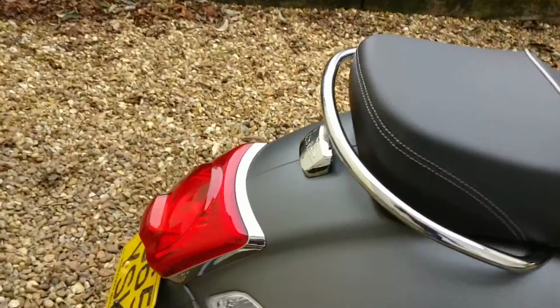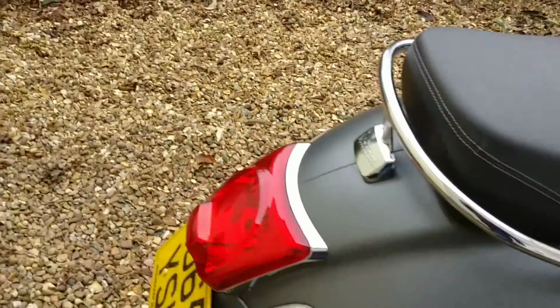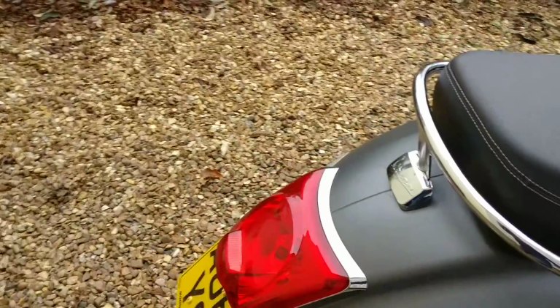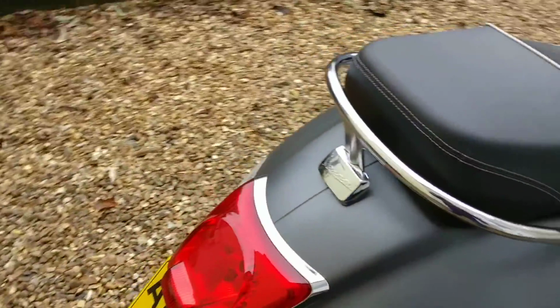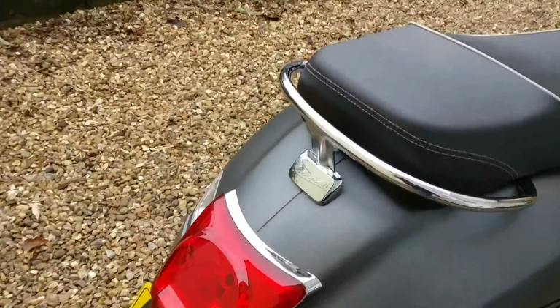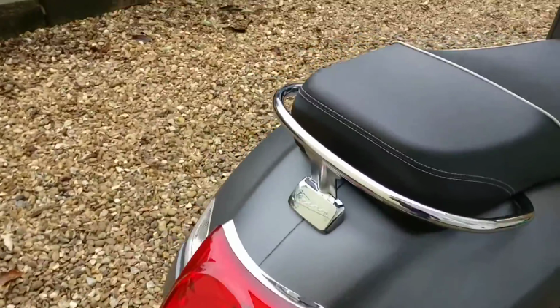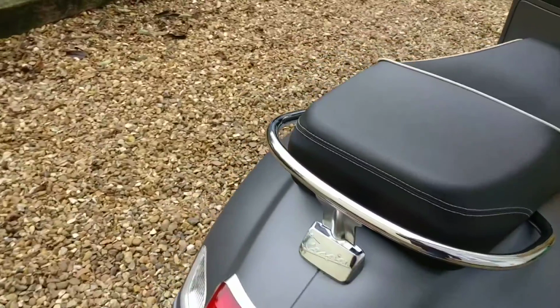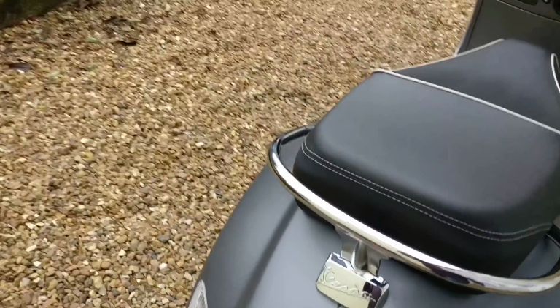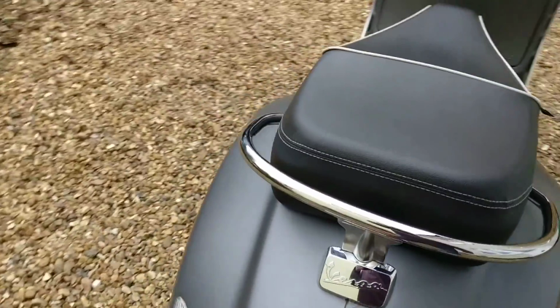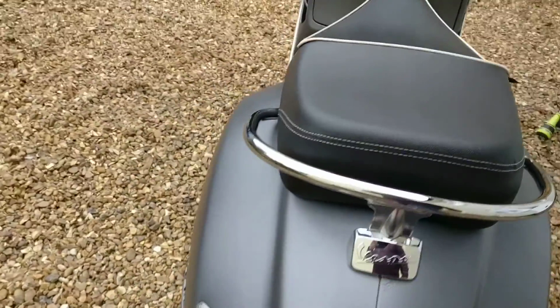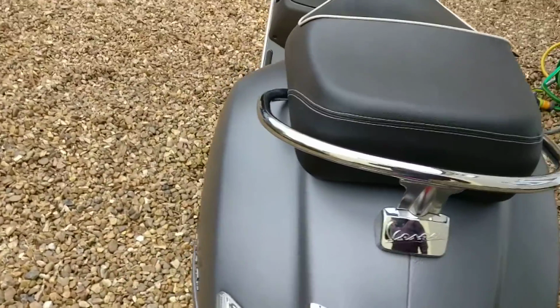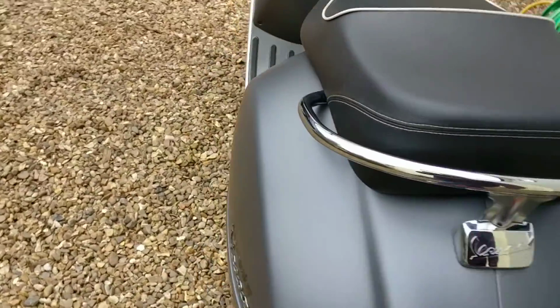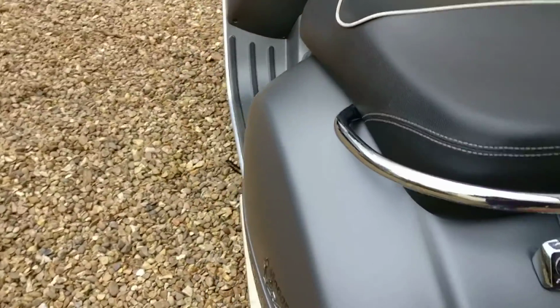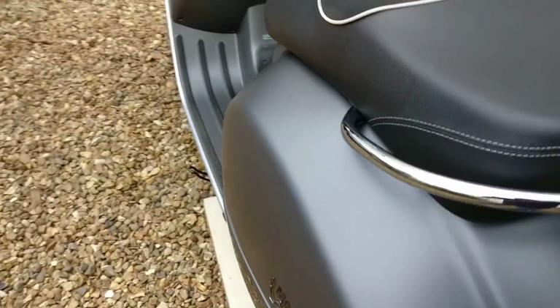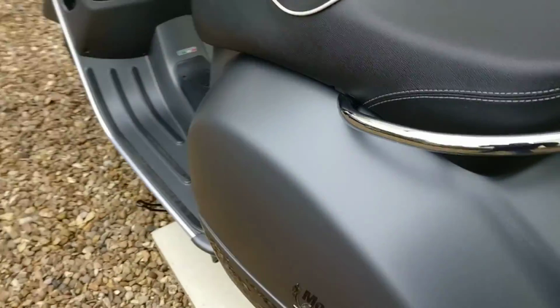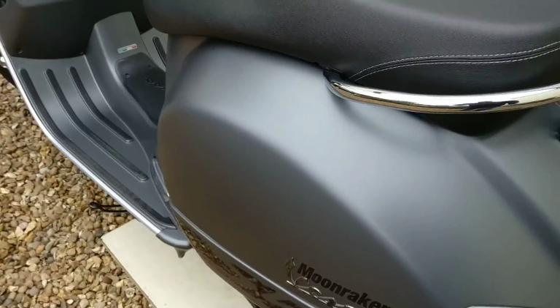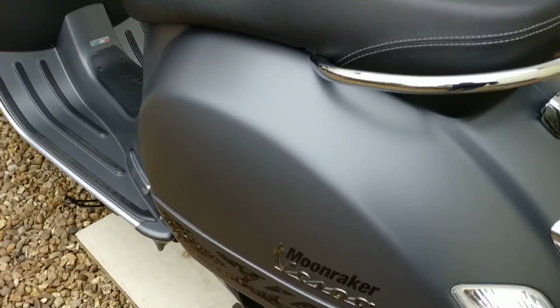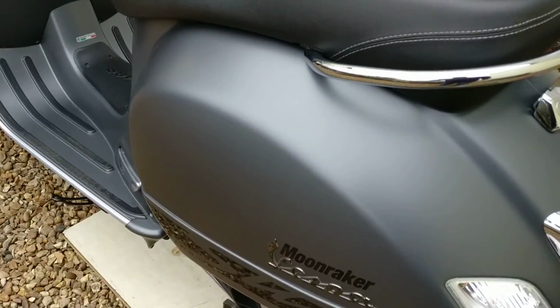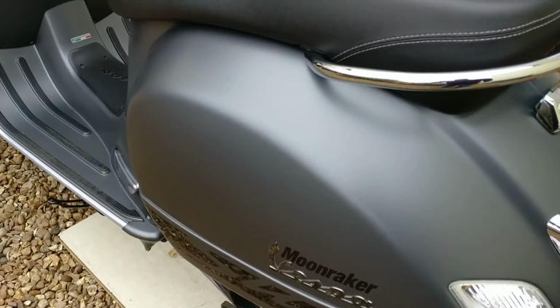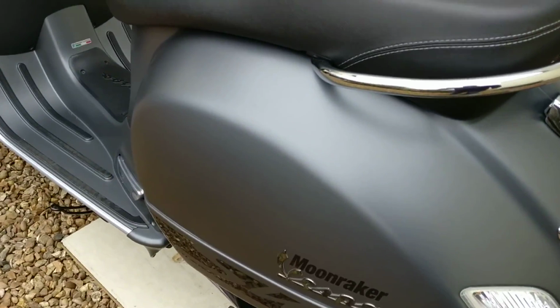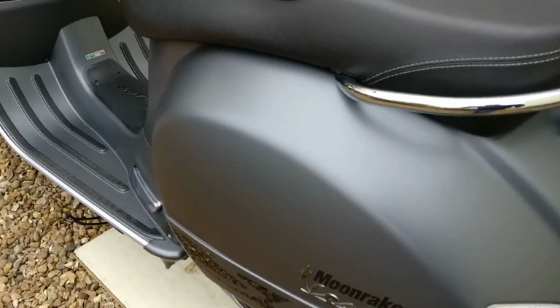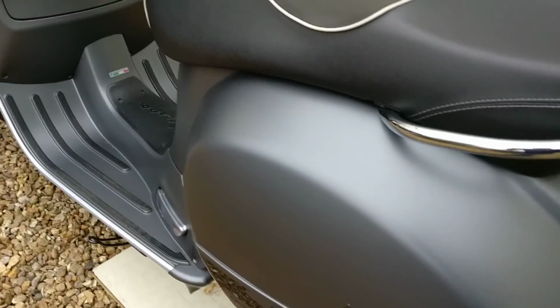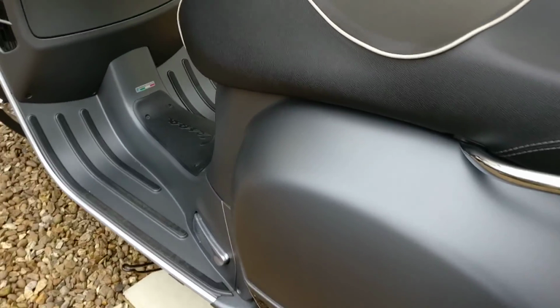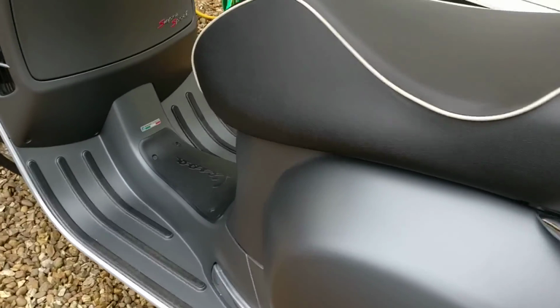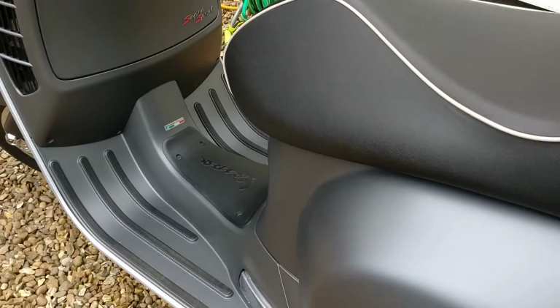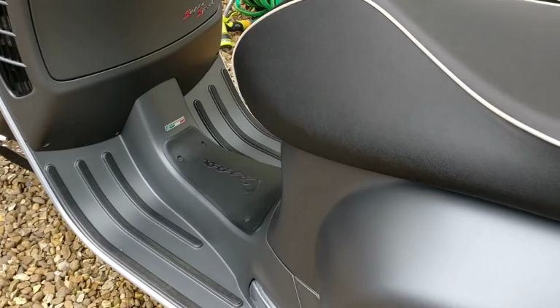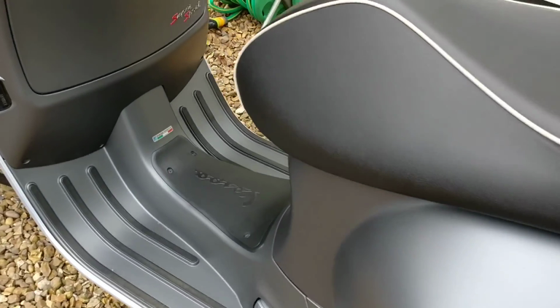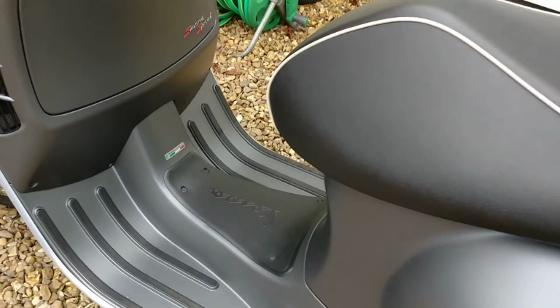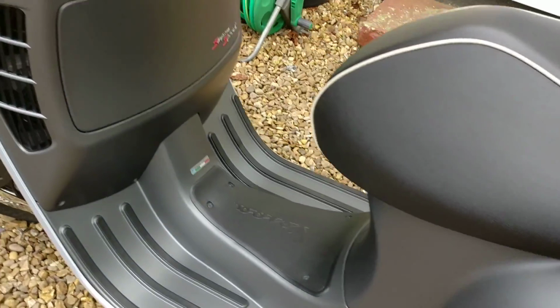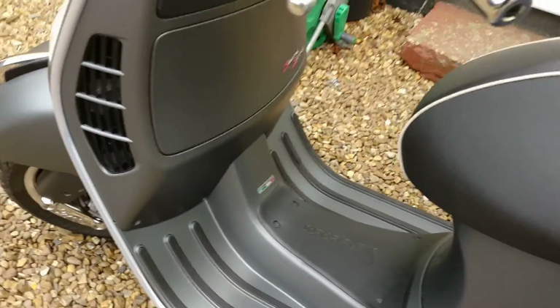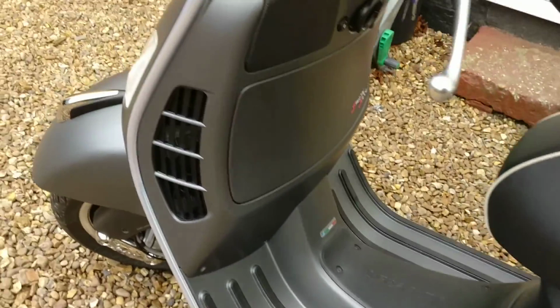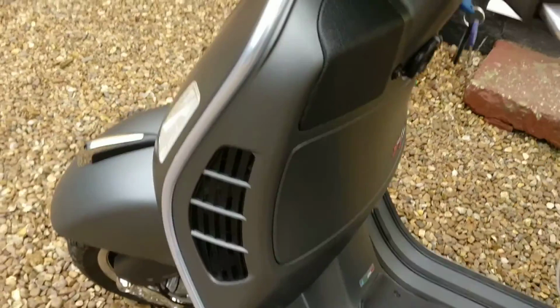It still looks lovely. It's a lovely engine, really, really fun to ride. Superb suspension, superb handling, a good brake. It's got ABS of course, and traction control.